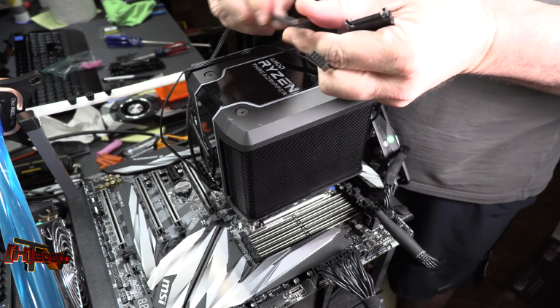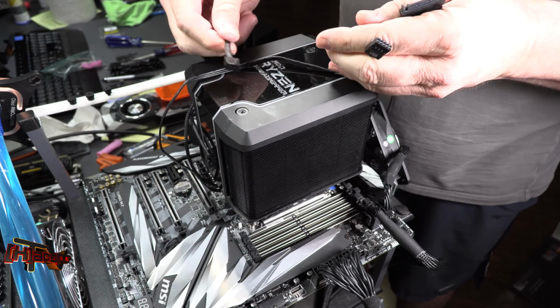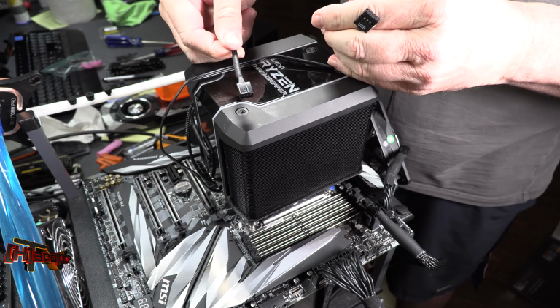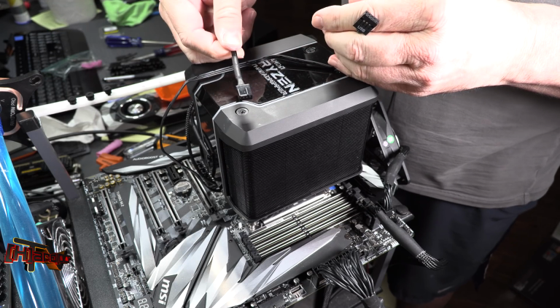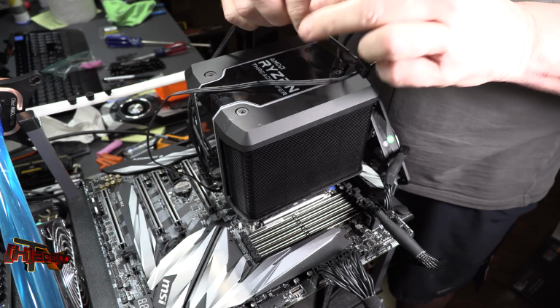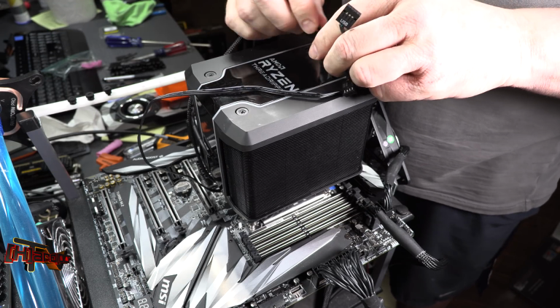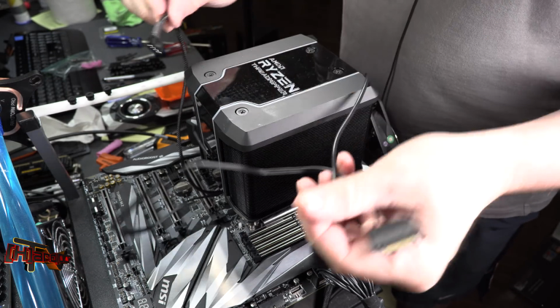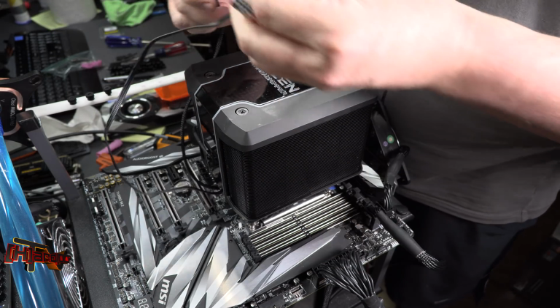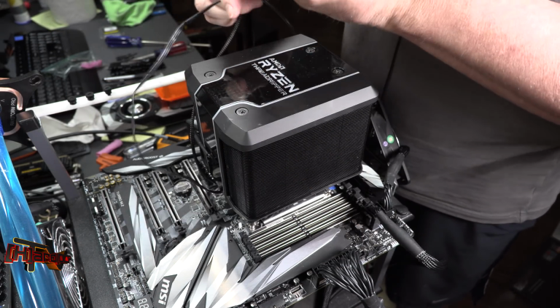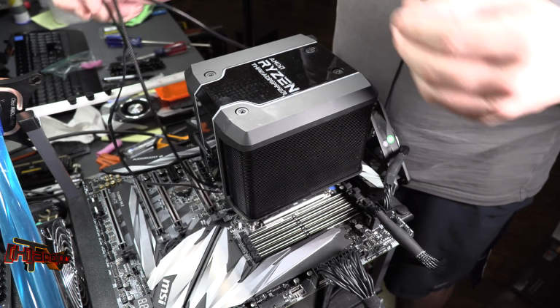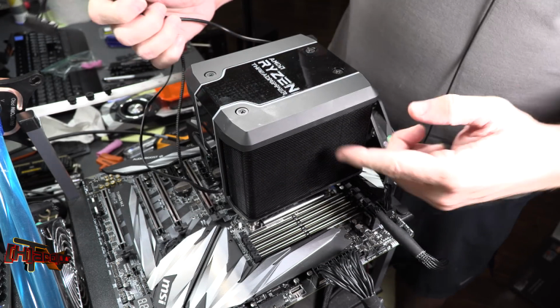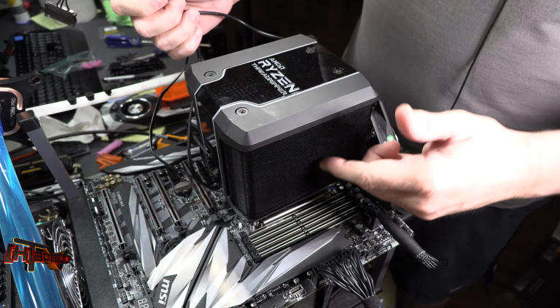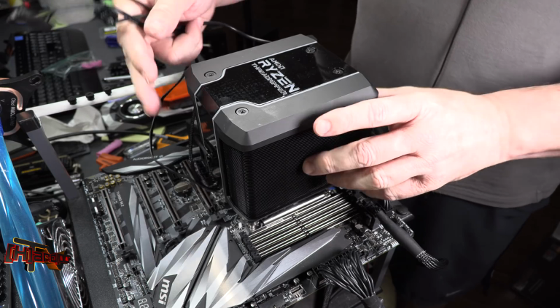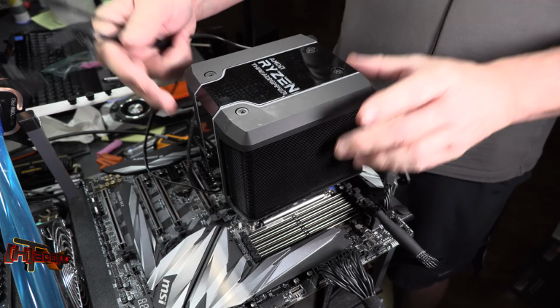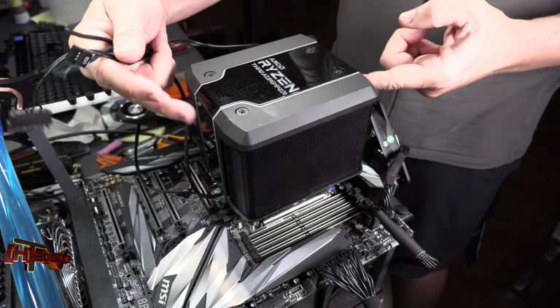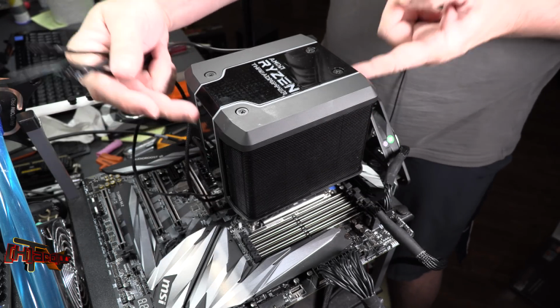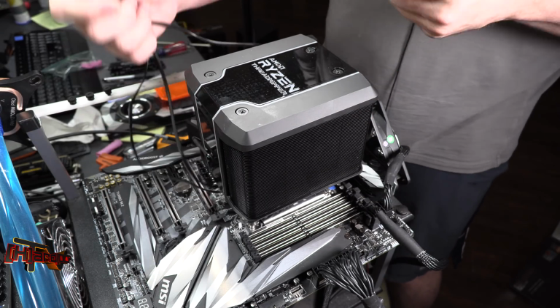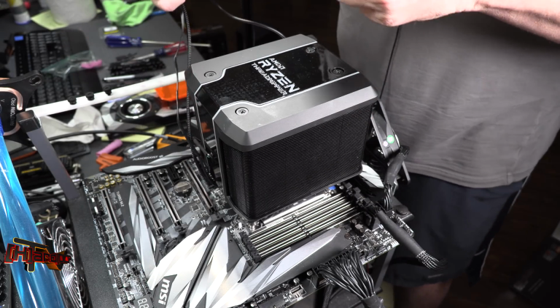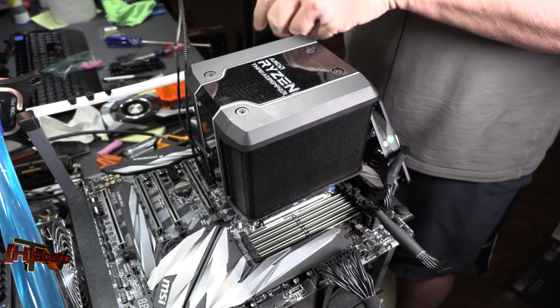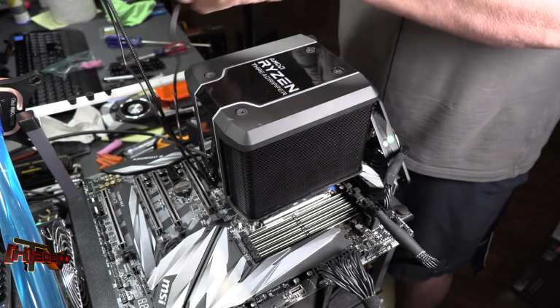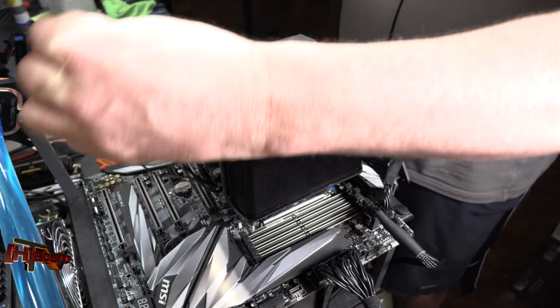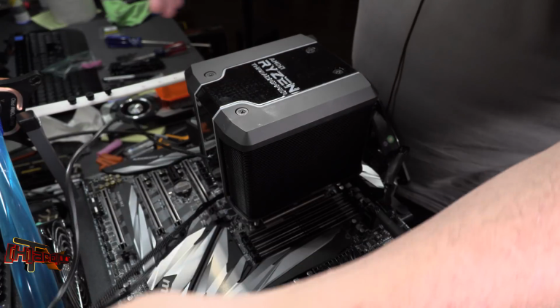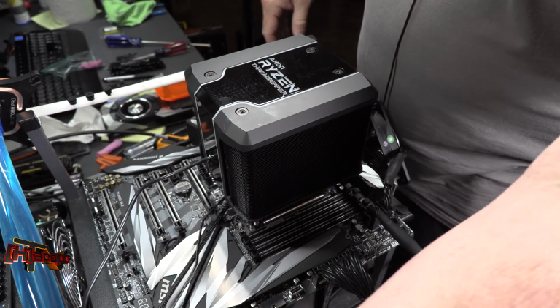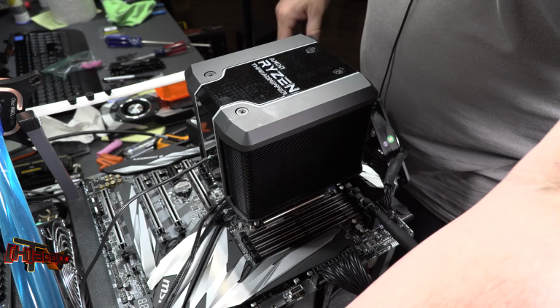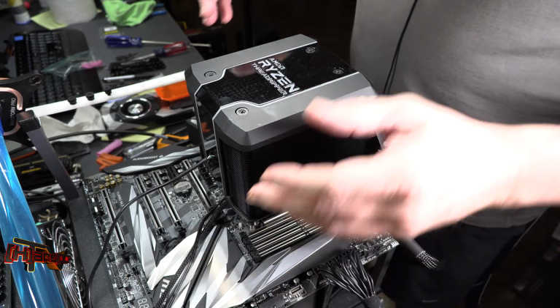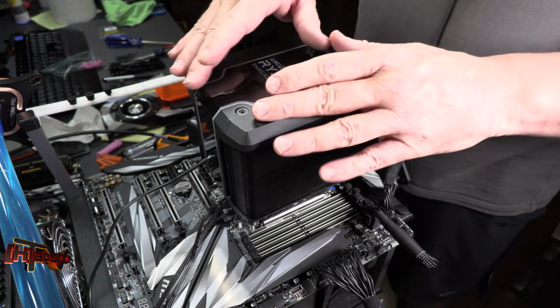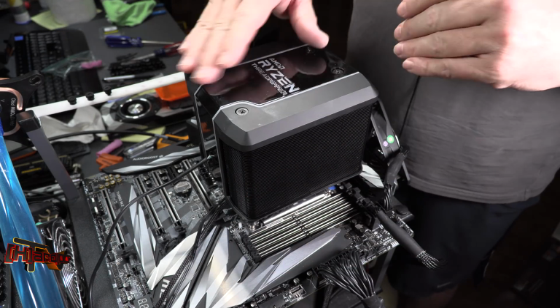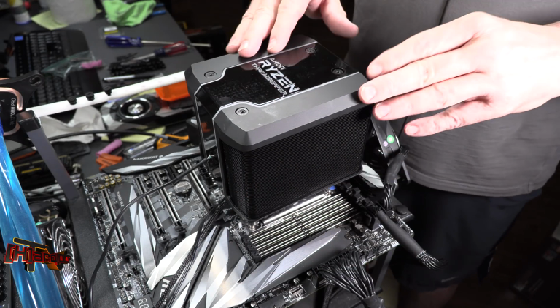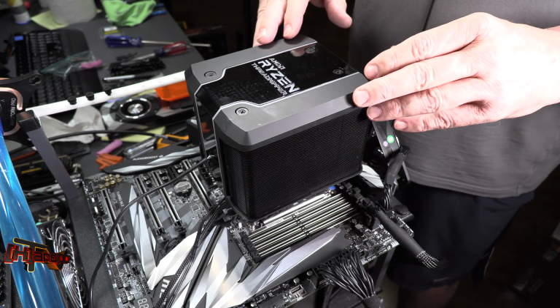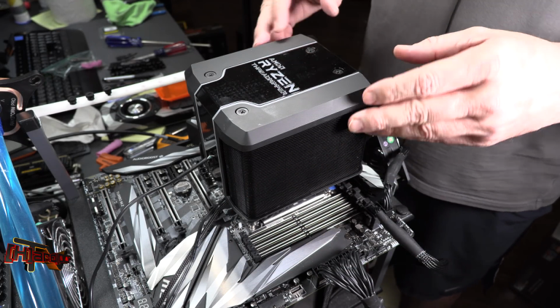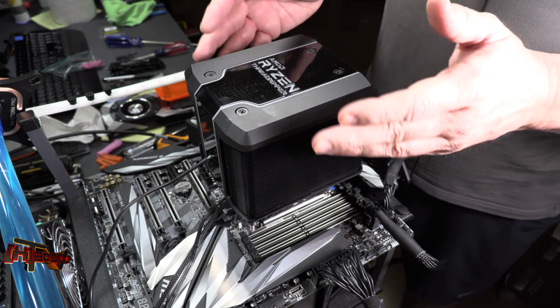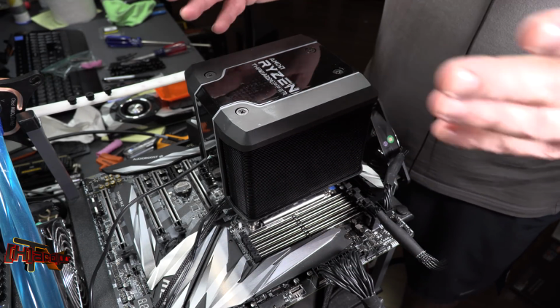After securing the screws, you have a SATA power connection, a USB connection, and a four-pin PWM fan connection in the middle. All of that controls the power, RGB lighting, and everything that lights up on the cooler.